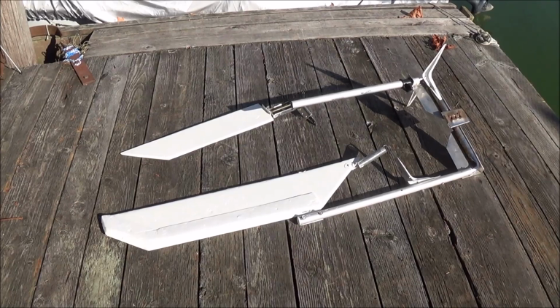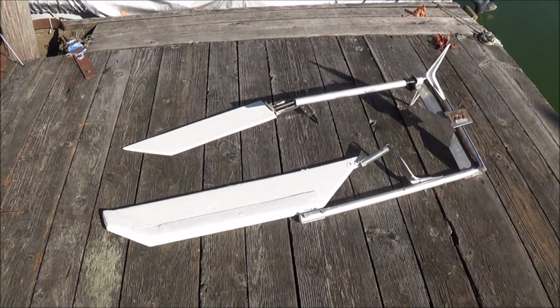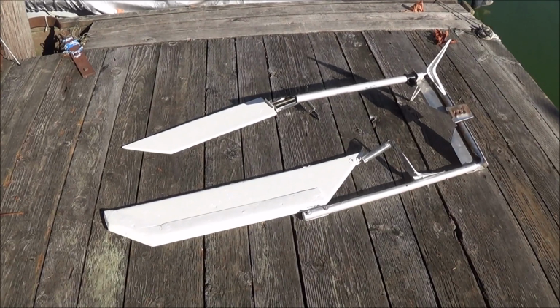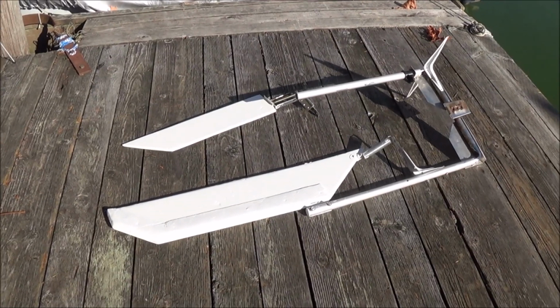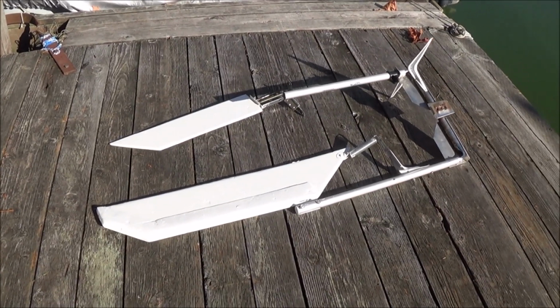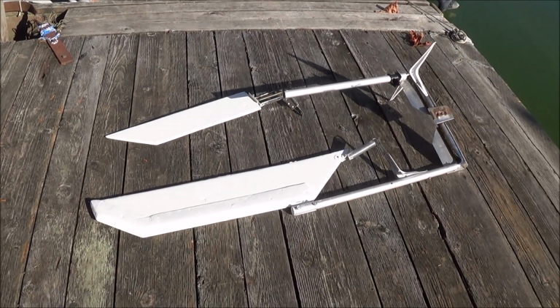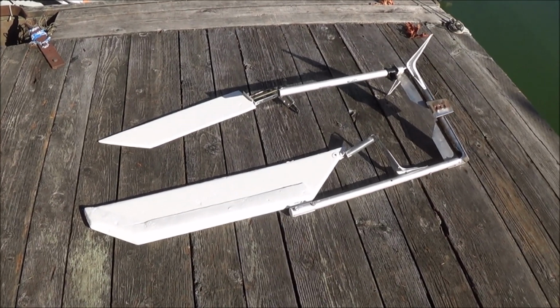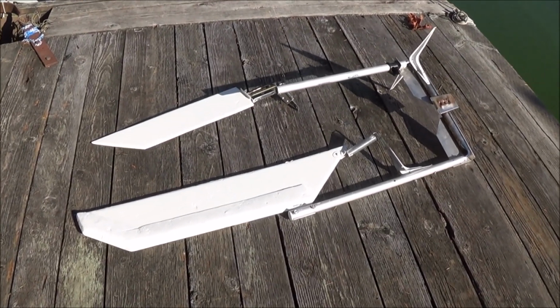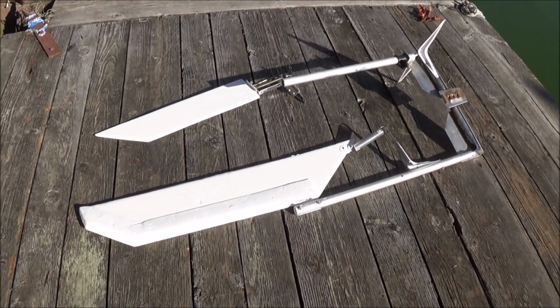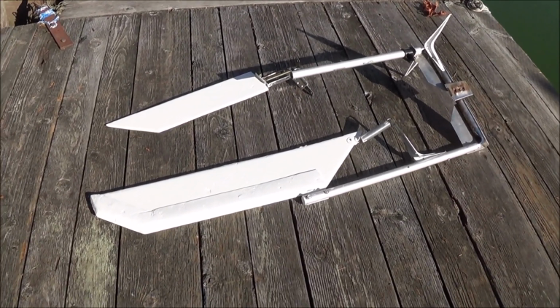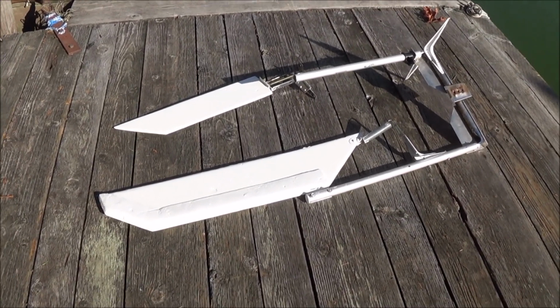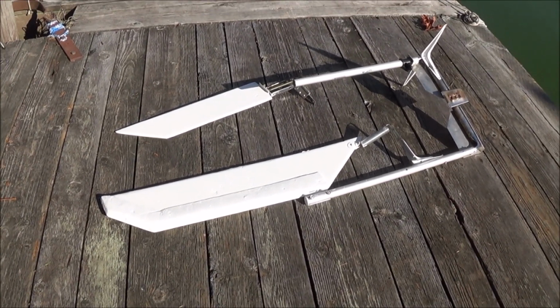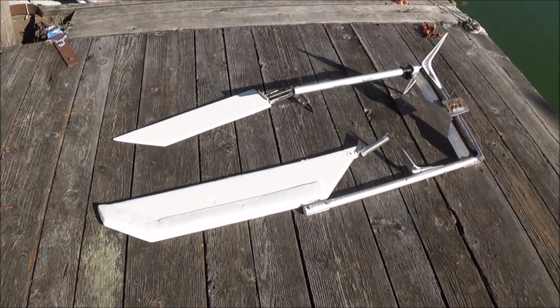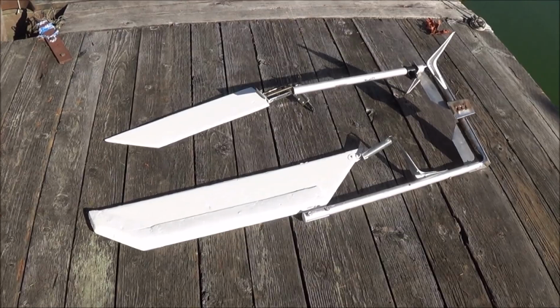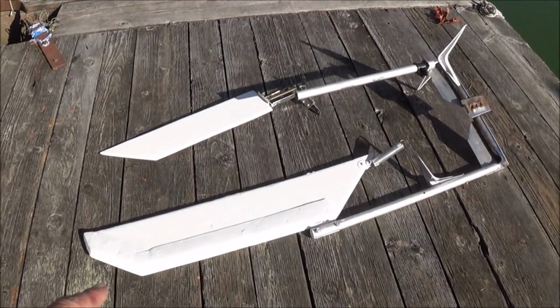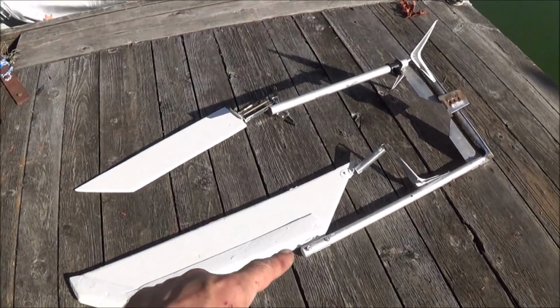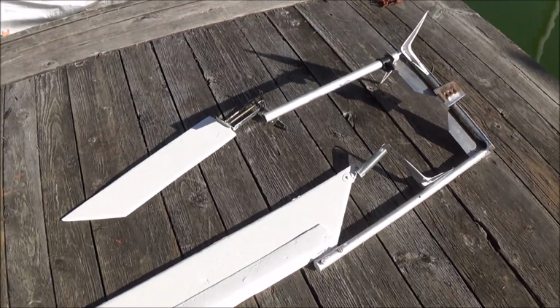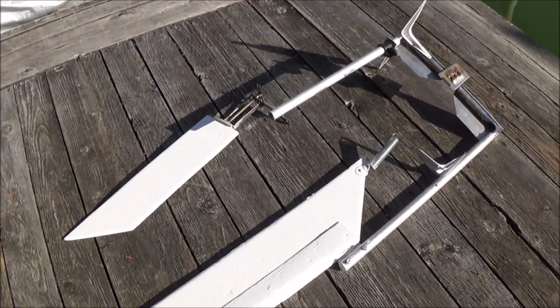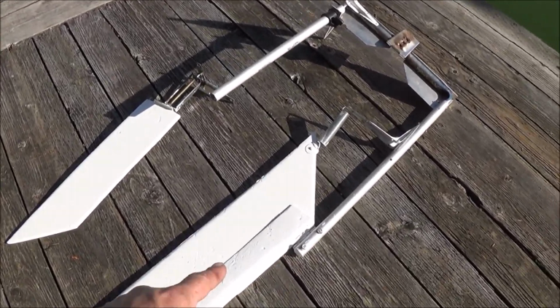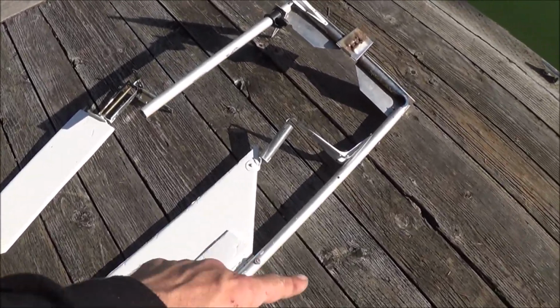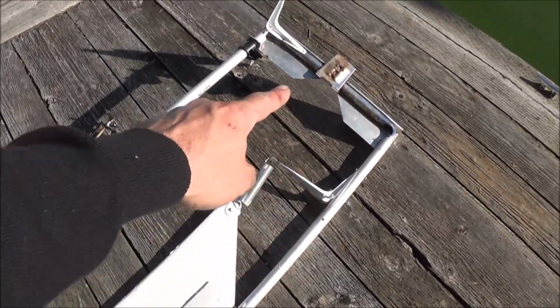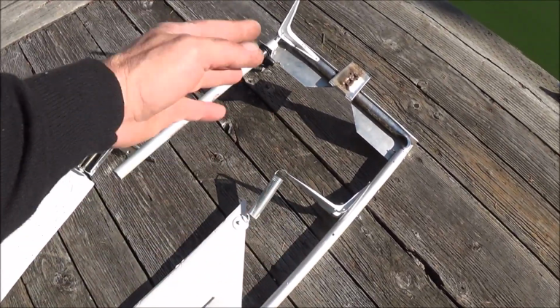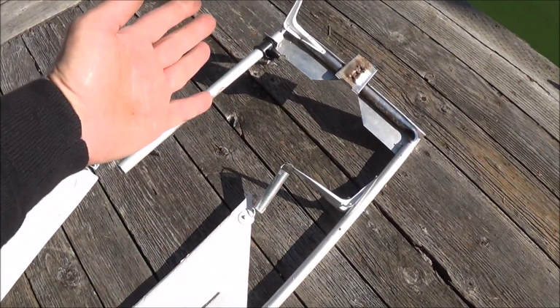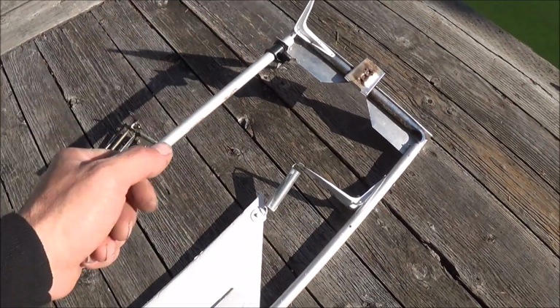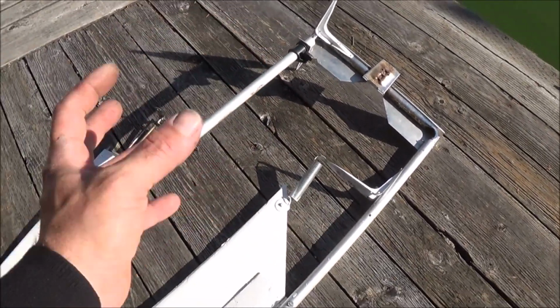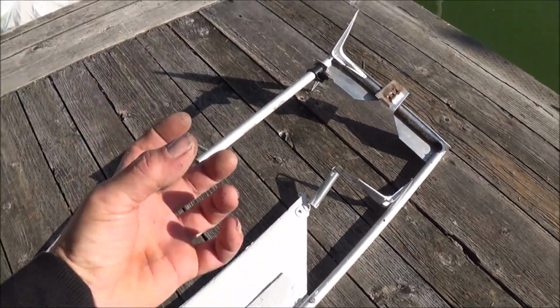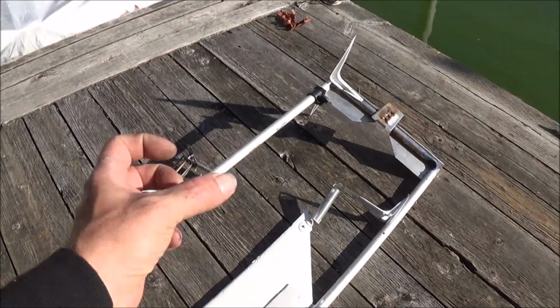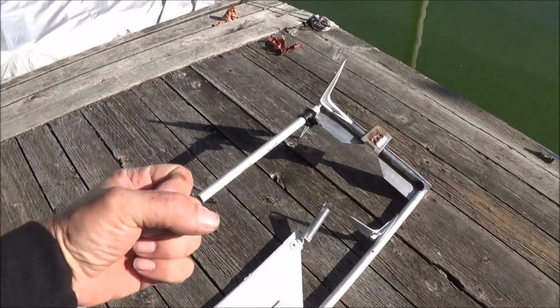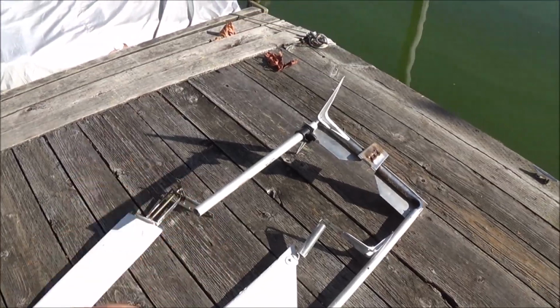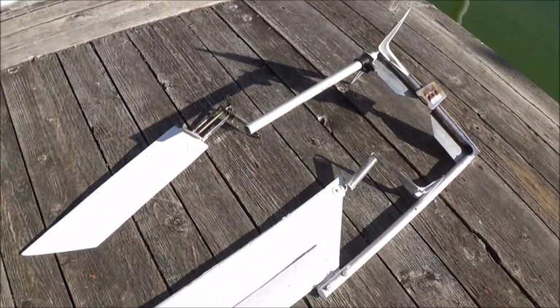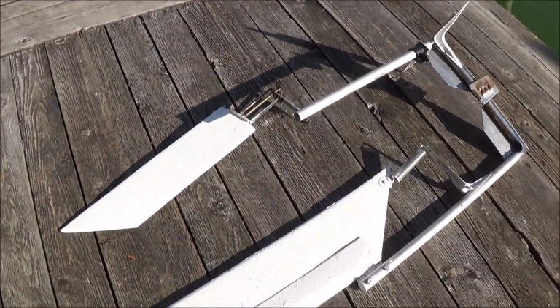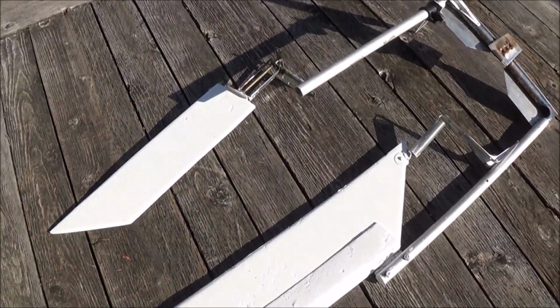Today I'm going to show you a twin hydrofoil propulsion system that I've been working on for a kayak. Right here we have one of the hydrofoils hooked to one of the arms that sits inside of an electric trolling motor mount that mounts to the back of the boat.